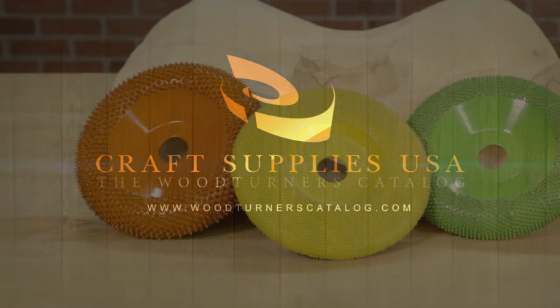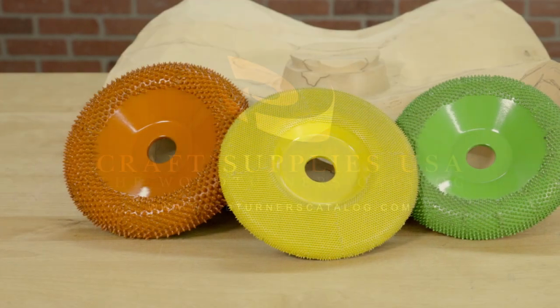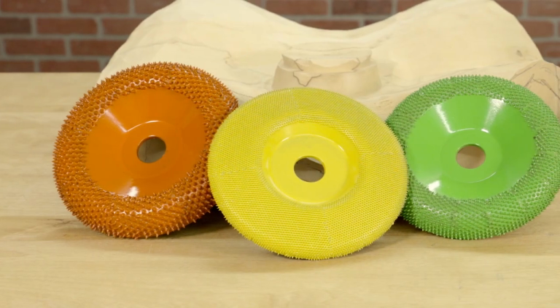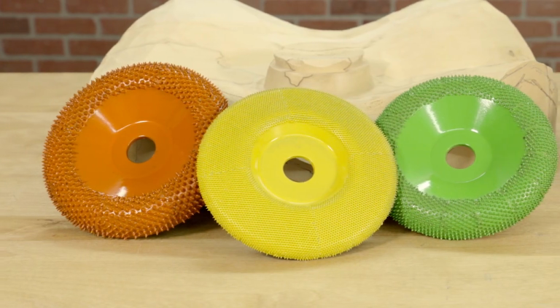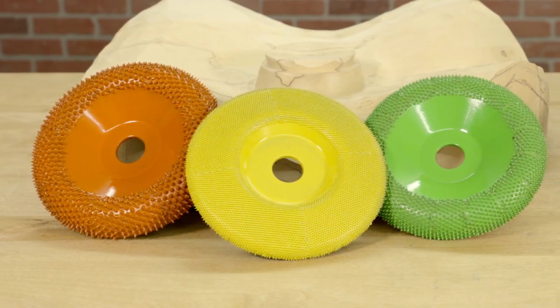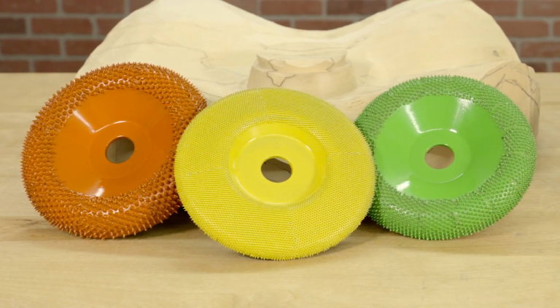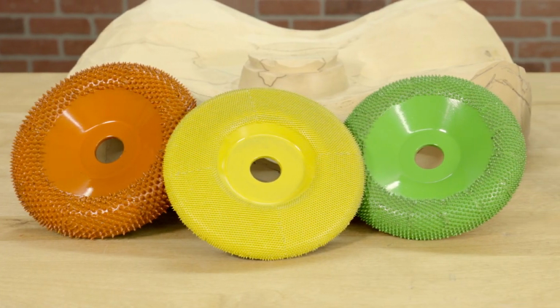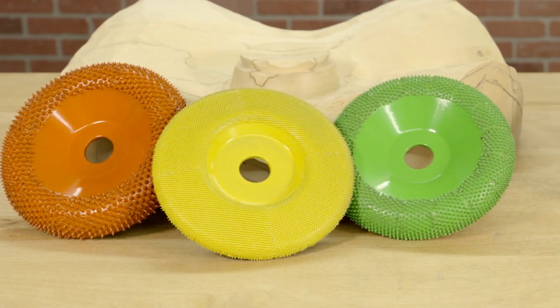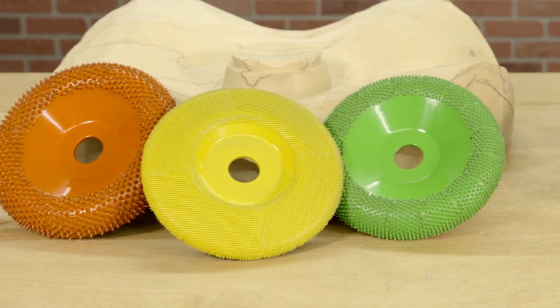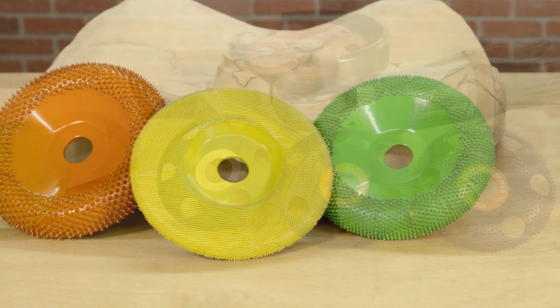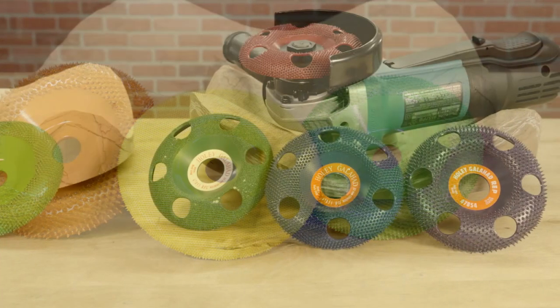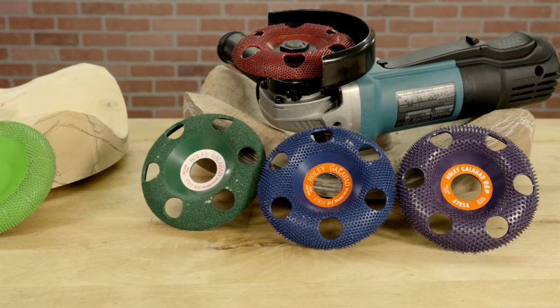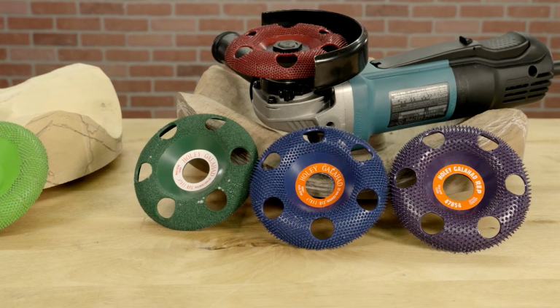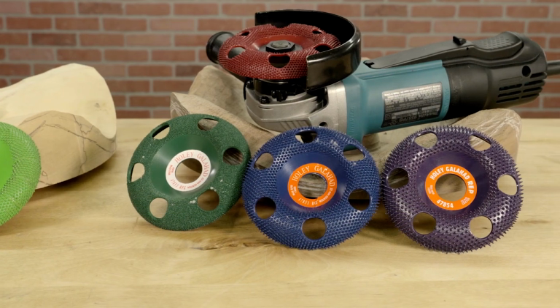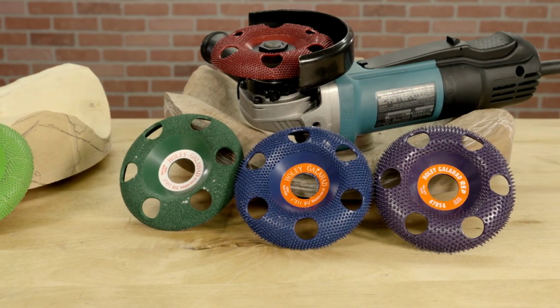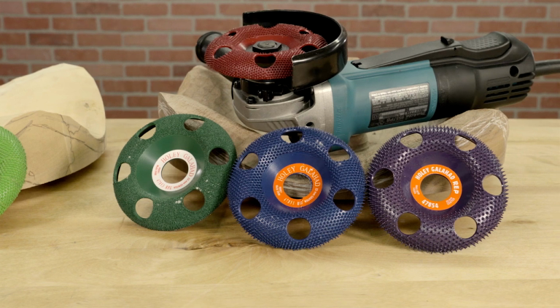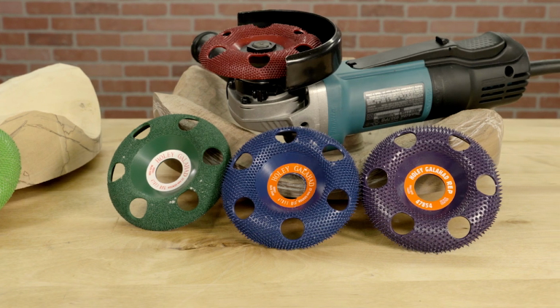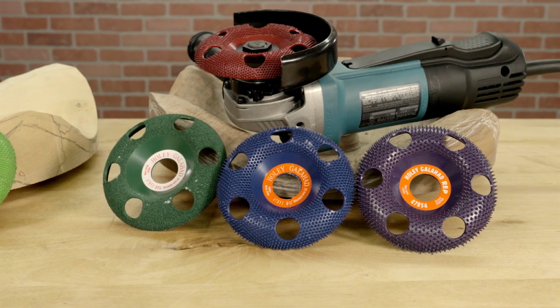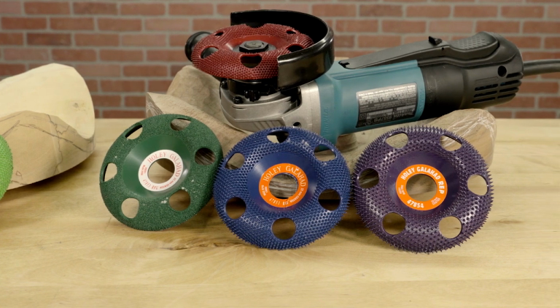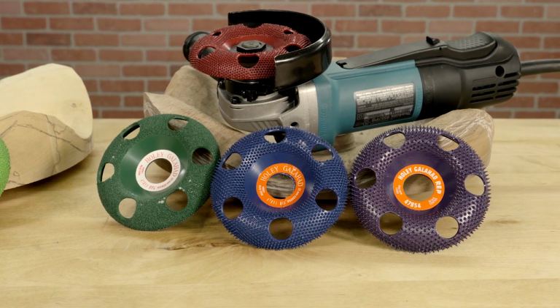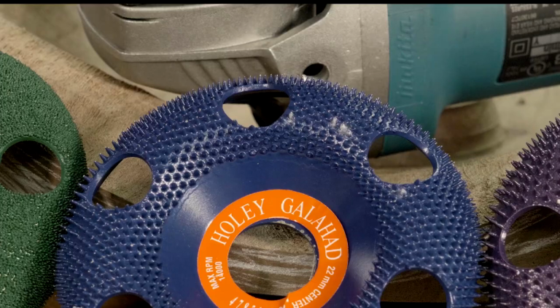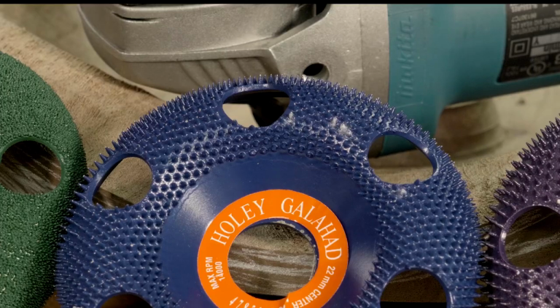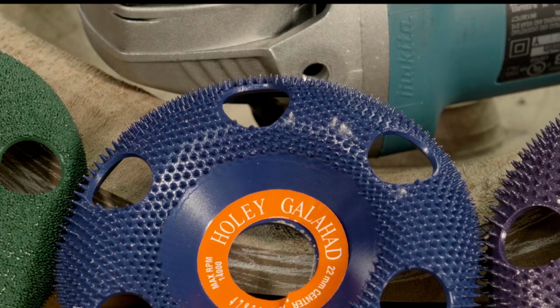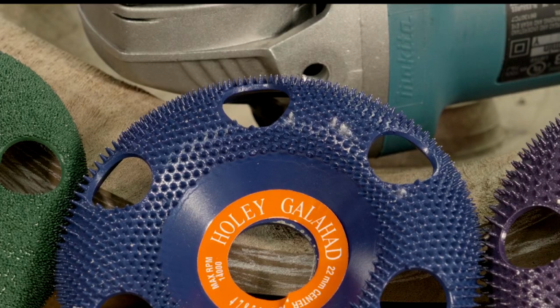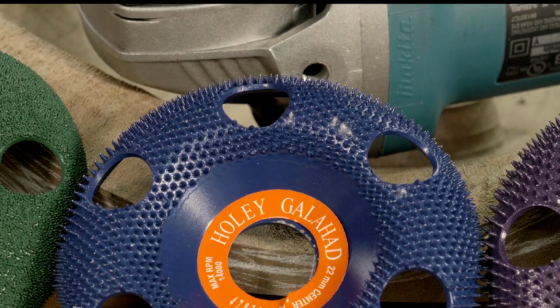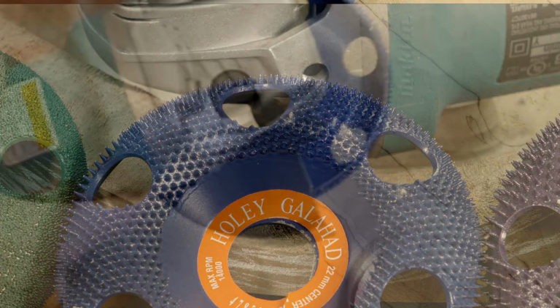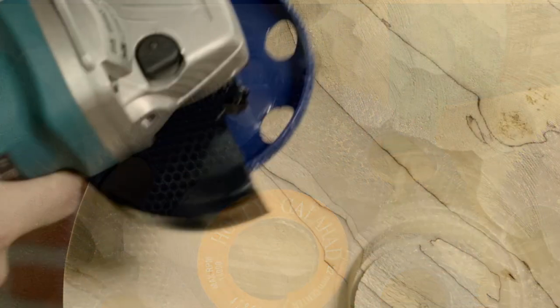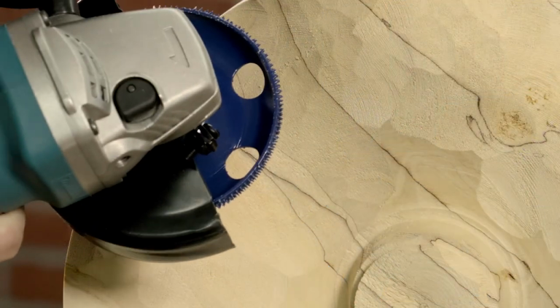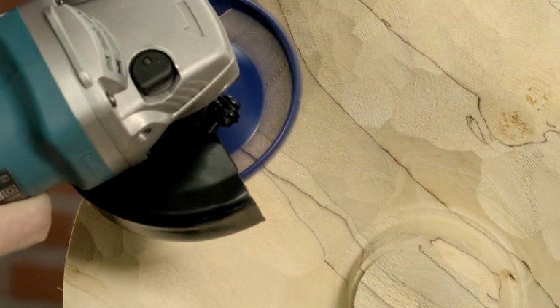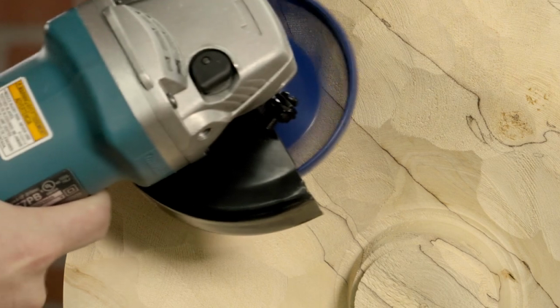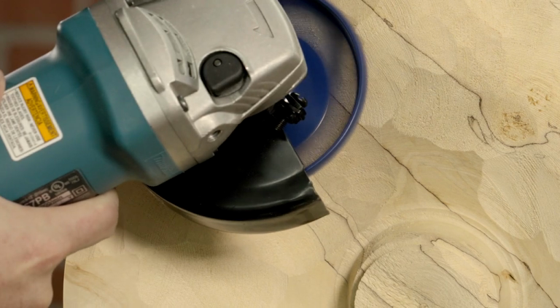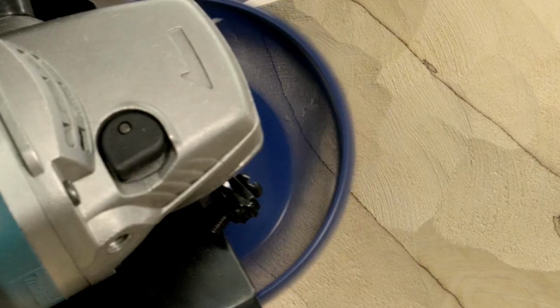There are many carbide carving discs to choose from, but there's only one Holy Galahad carbide disc with a patented see-through design that lets you see the work surface while you're working.